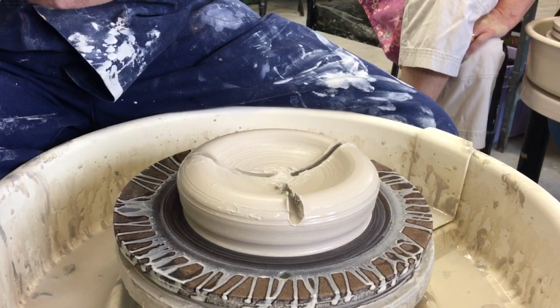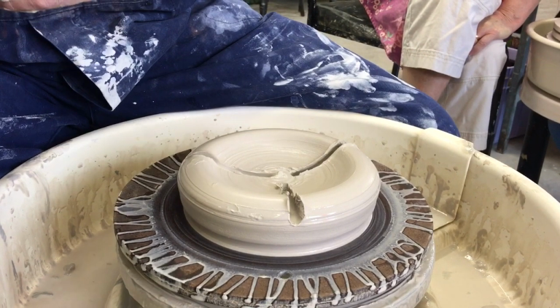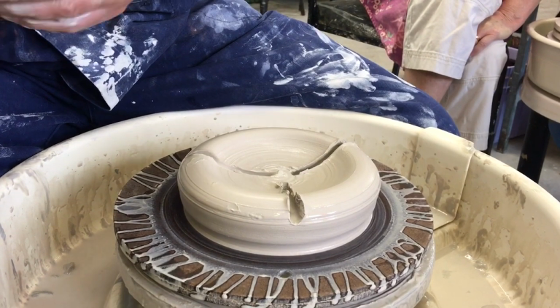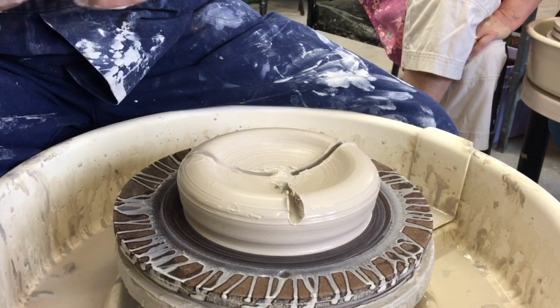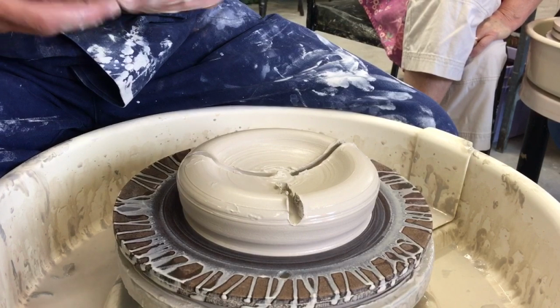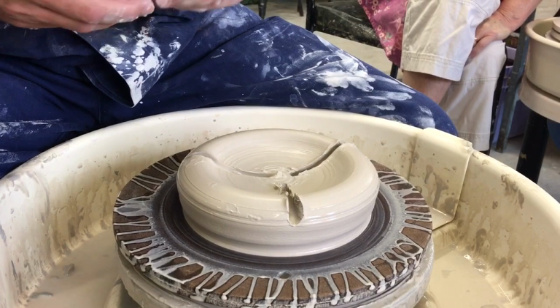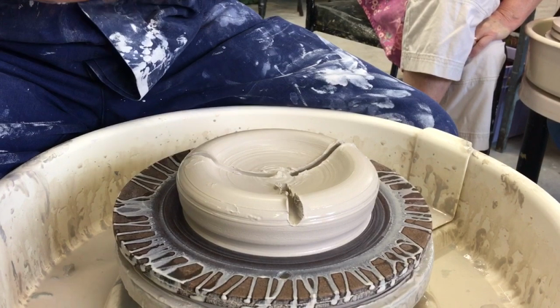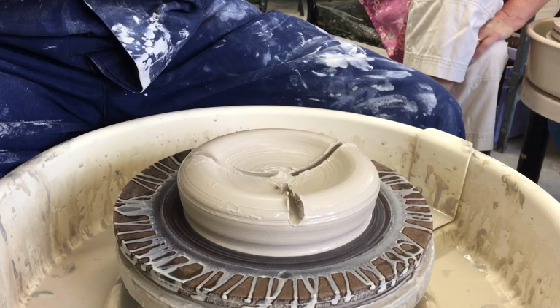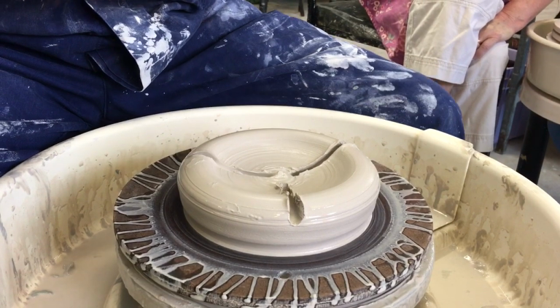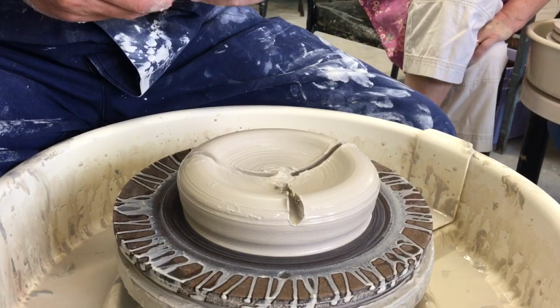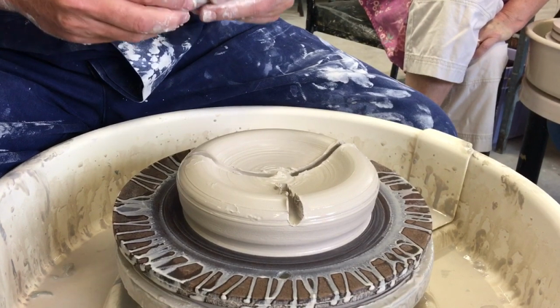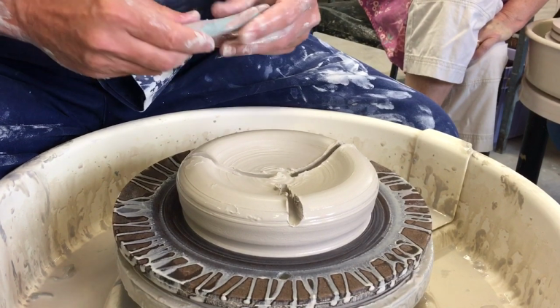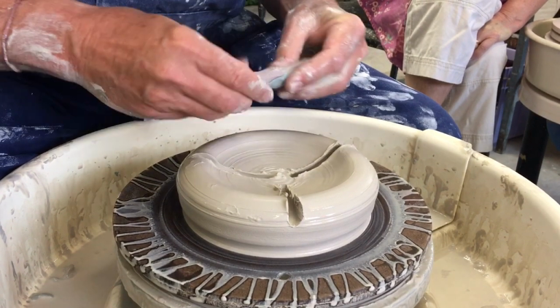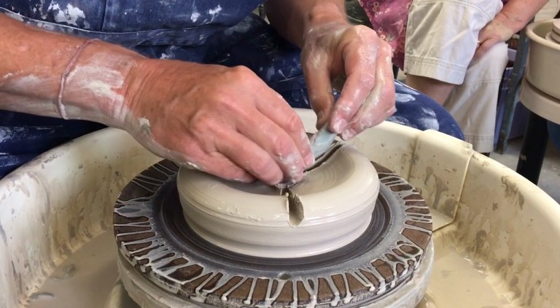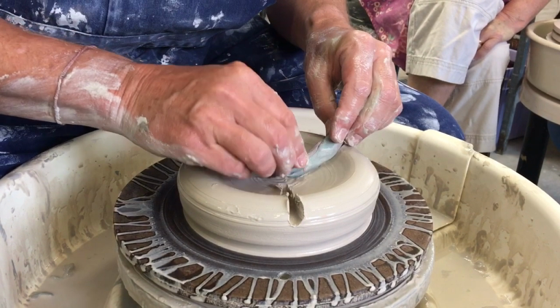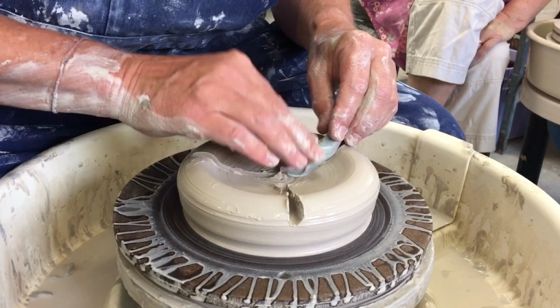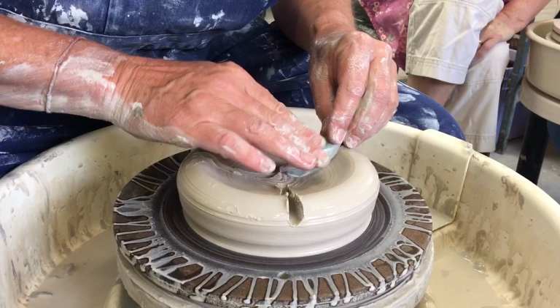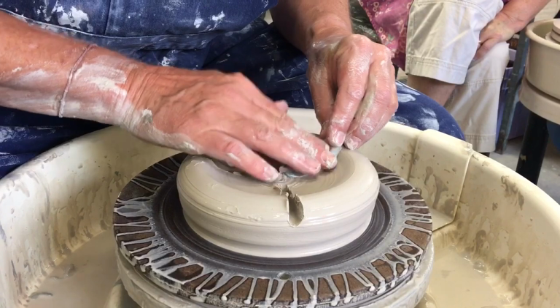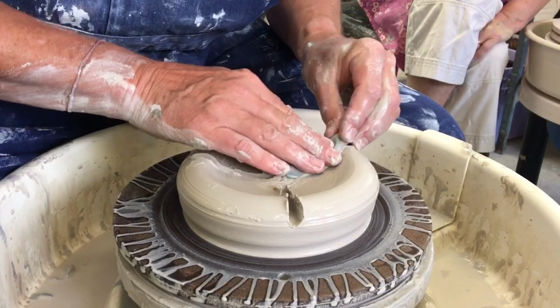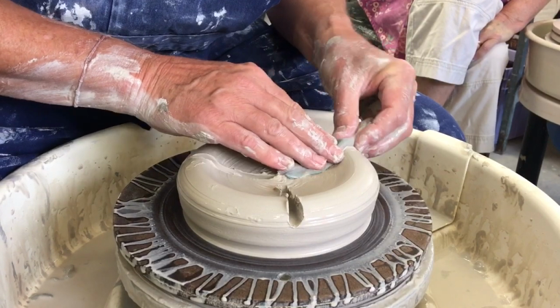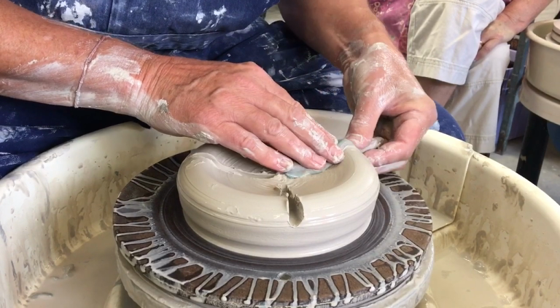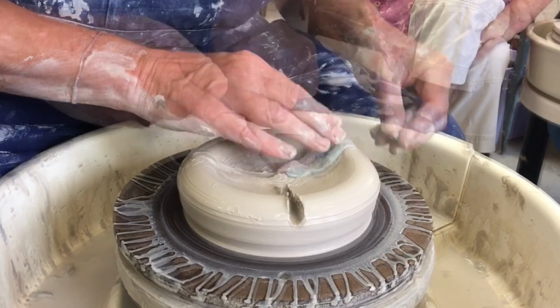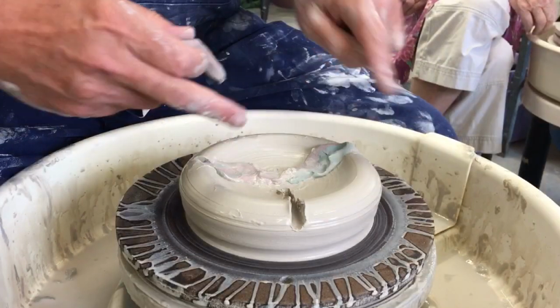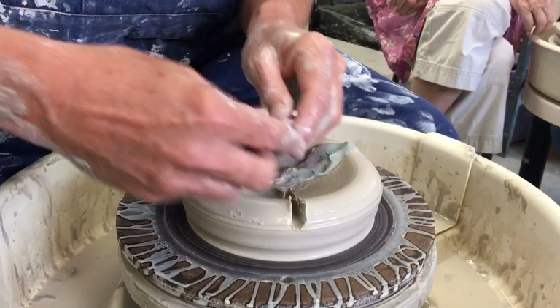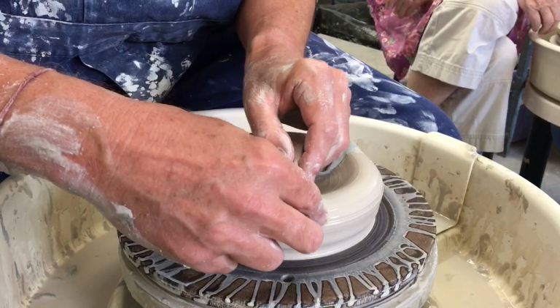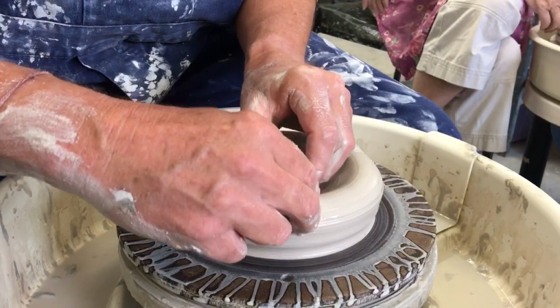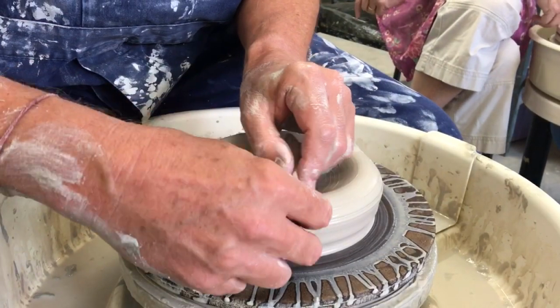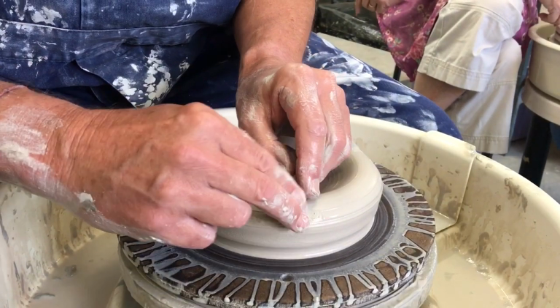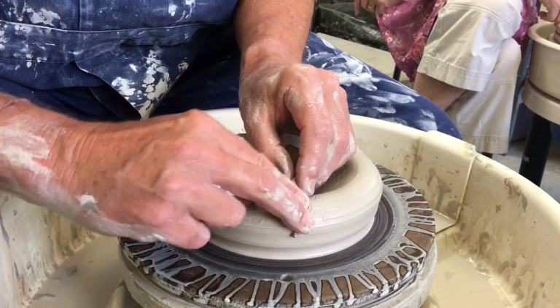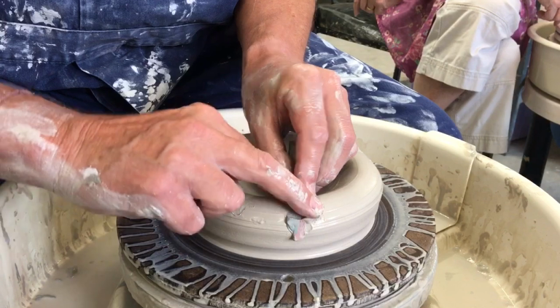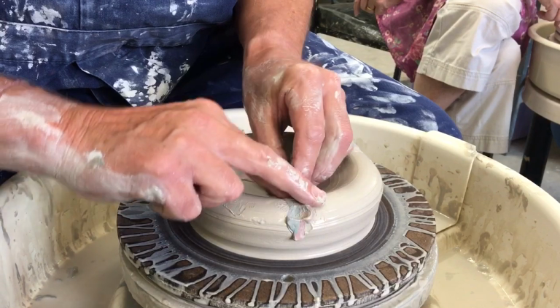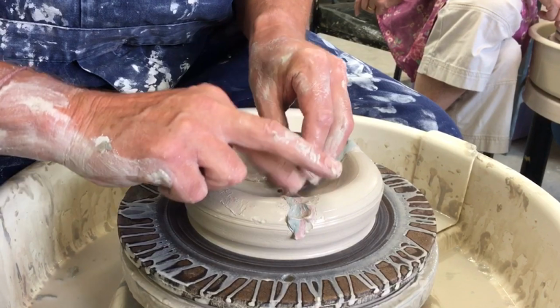Look at you — doing even just that much, I want to do this. I know exactly how you feel, it's amazing. Yeah, I'm going to really push this in. So what I'm going to do now is just open this up and it's going to become like a platter.